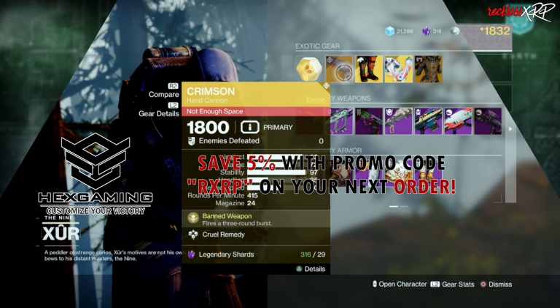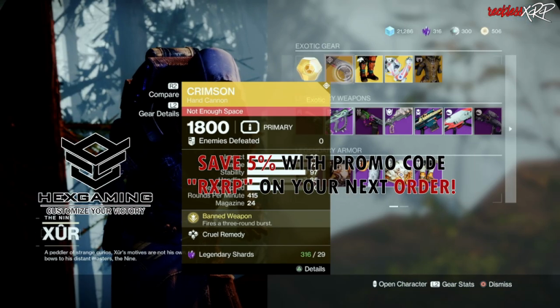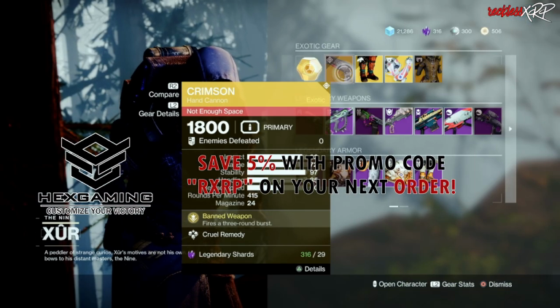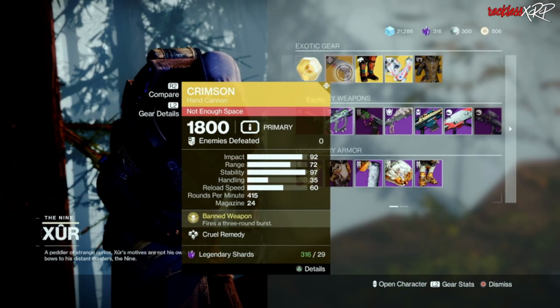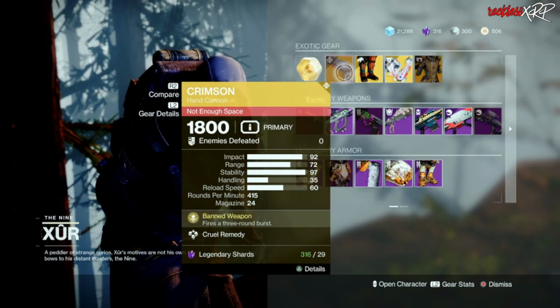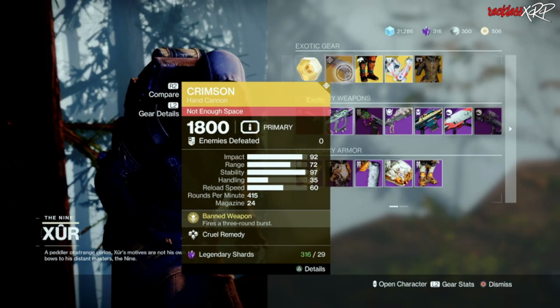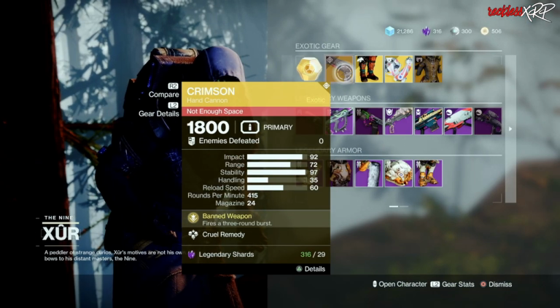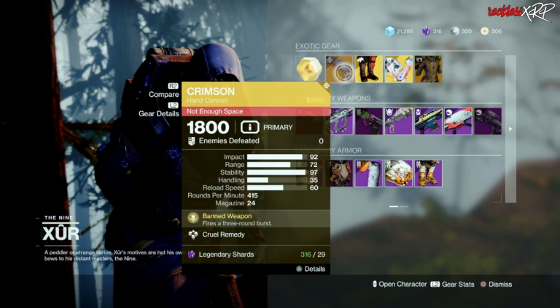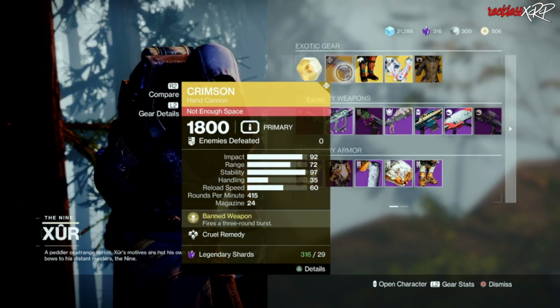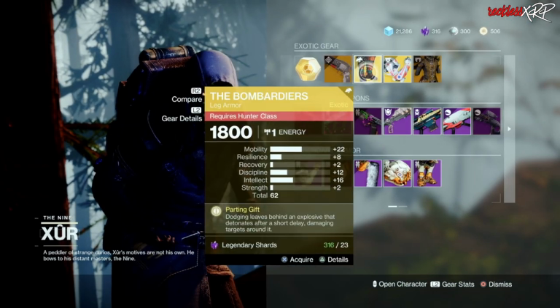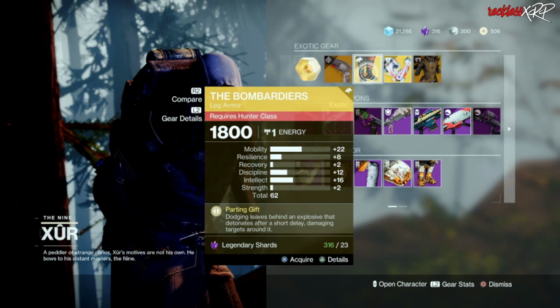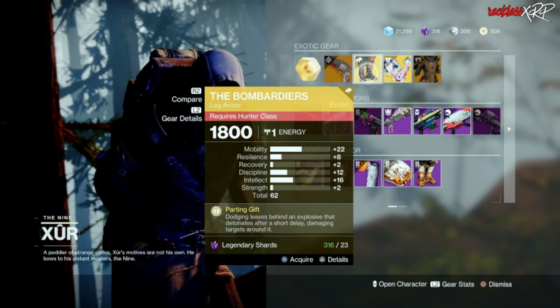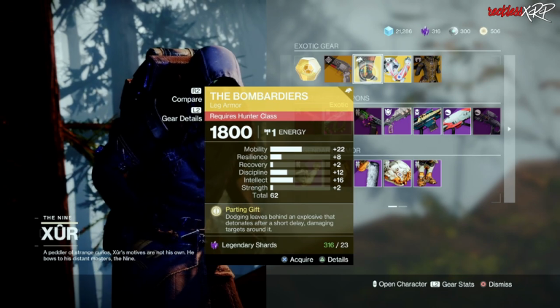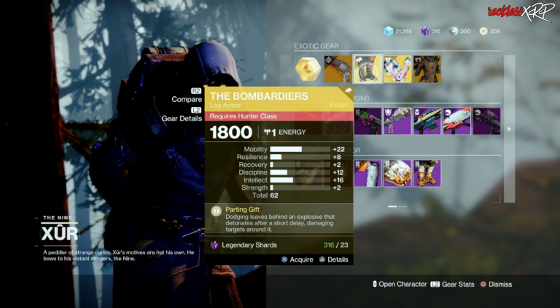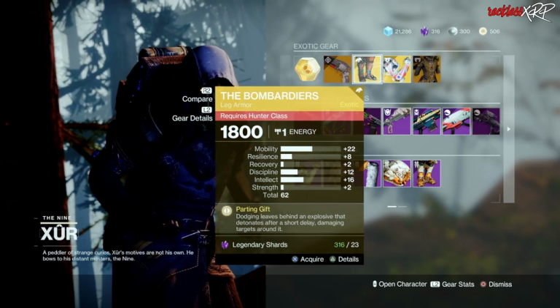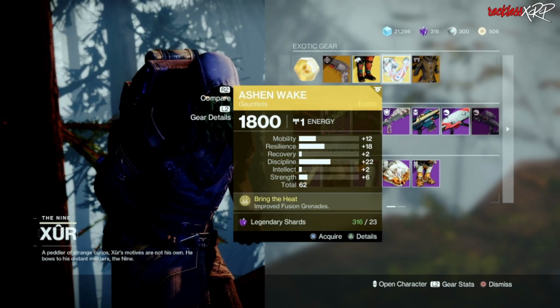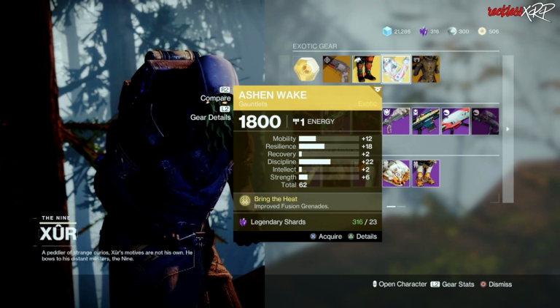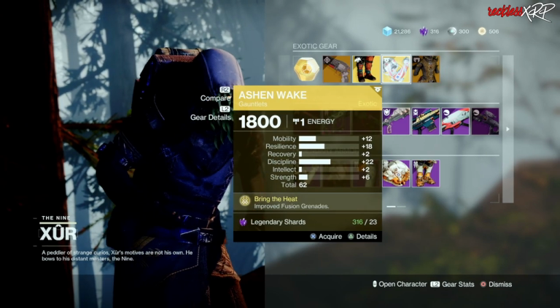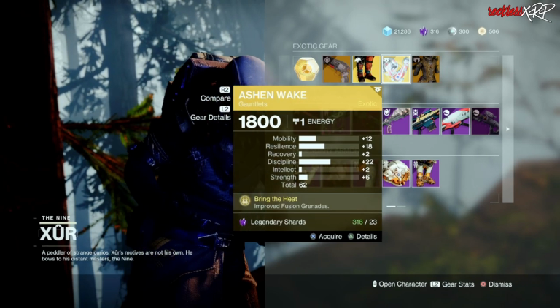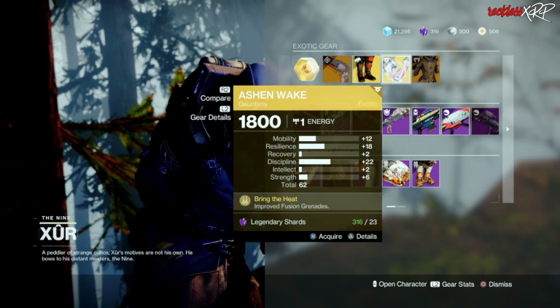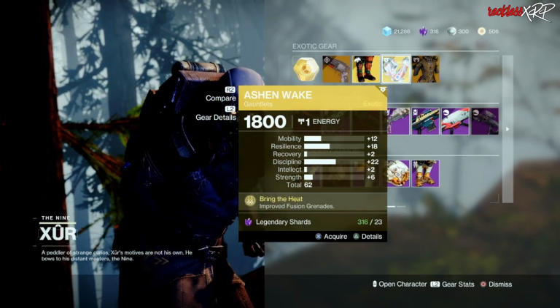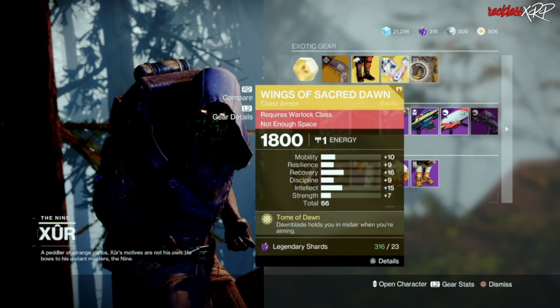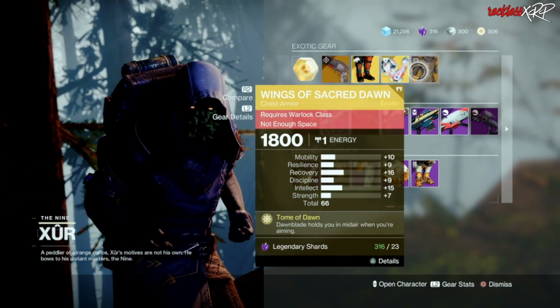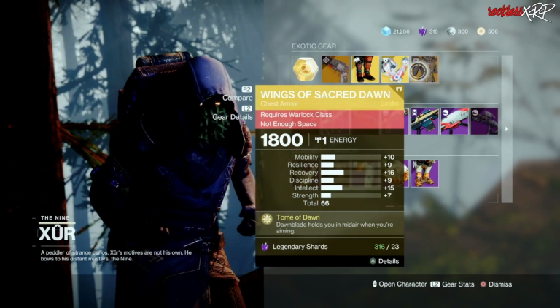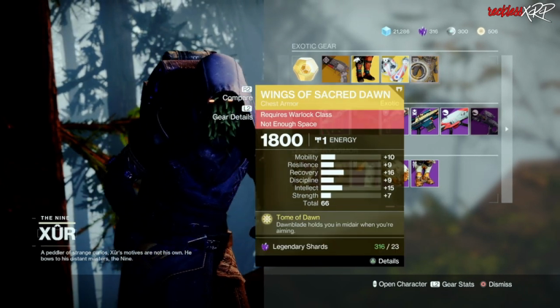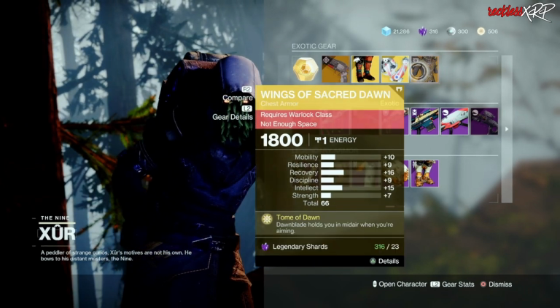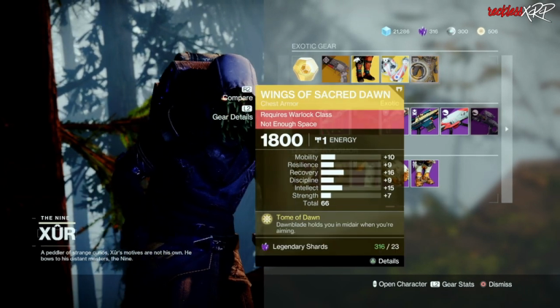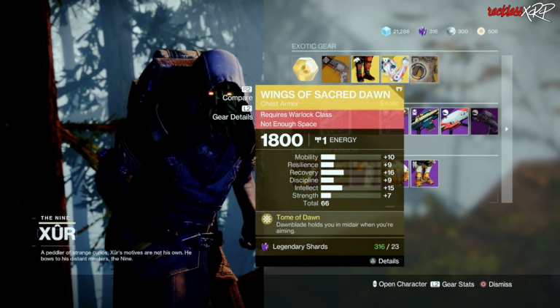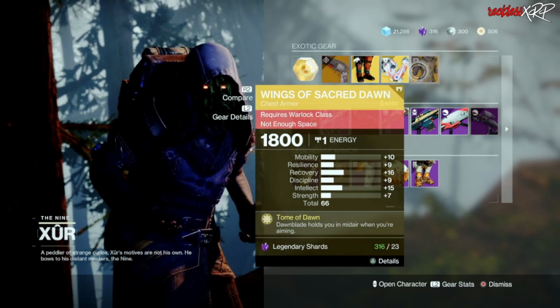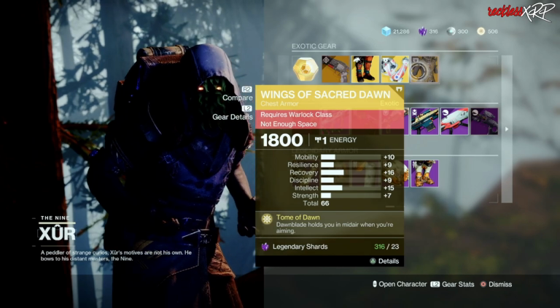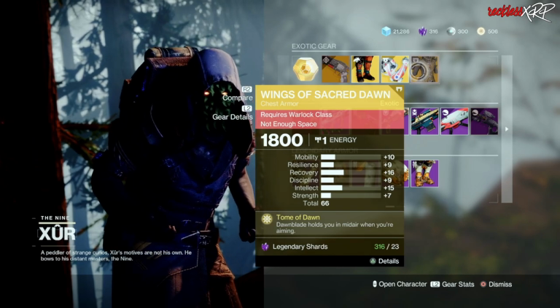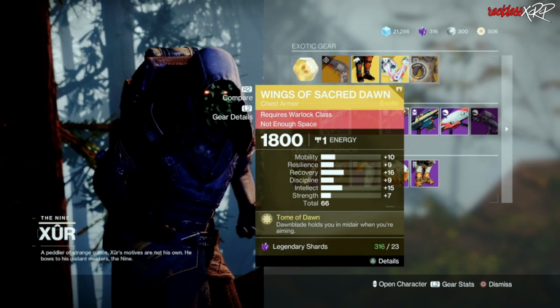Weapon of the Week is Crimson, it is an exotic hand cannon. Then we have the Bomber Ears for the Hunter, the Ashen Wake for the Titan, as well as the Wings of Sacred Dawn for the Warlock.